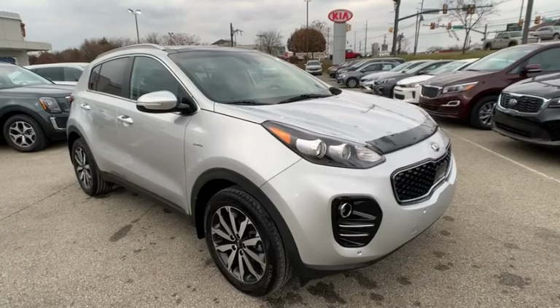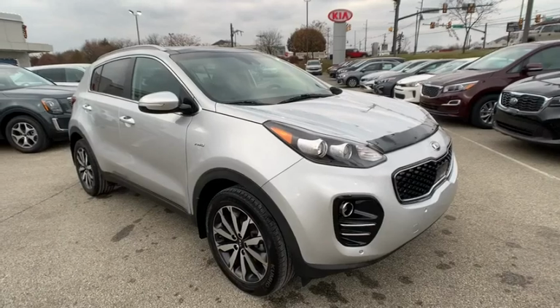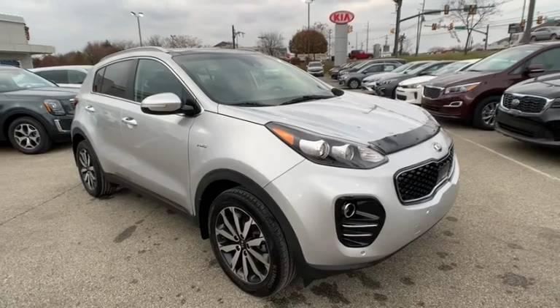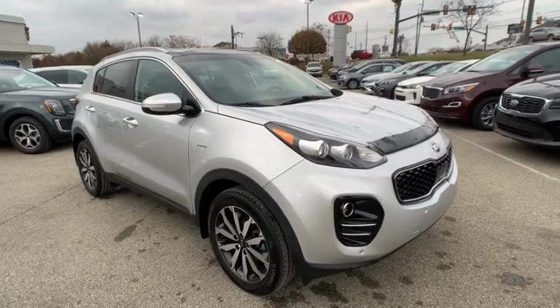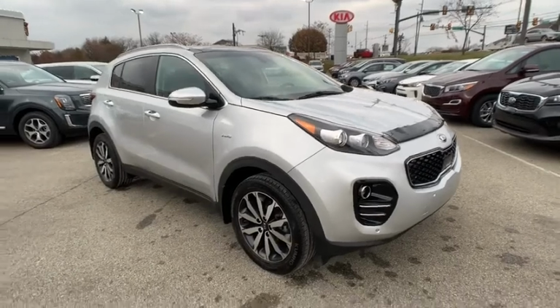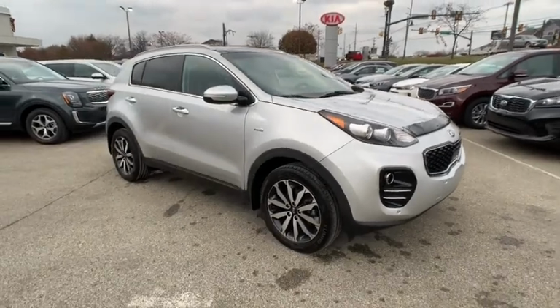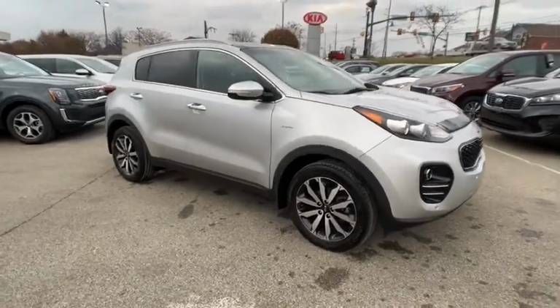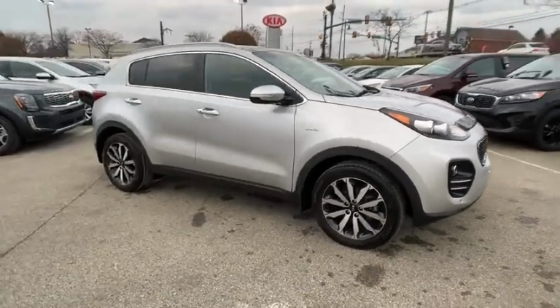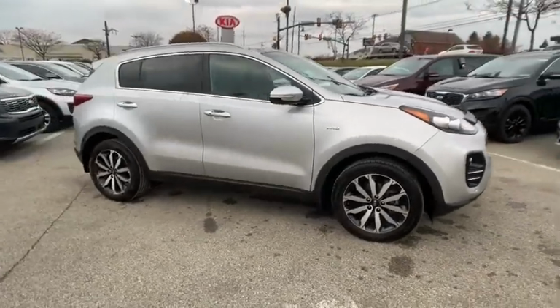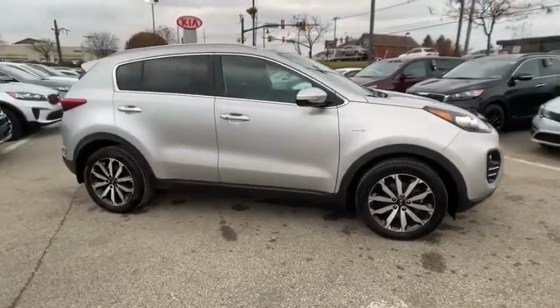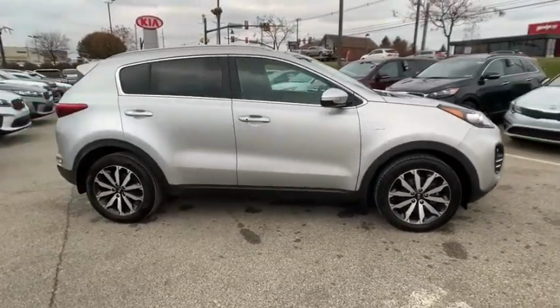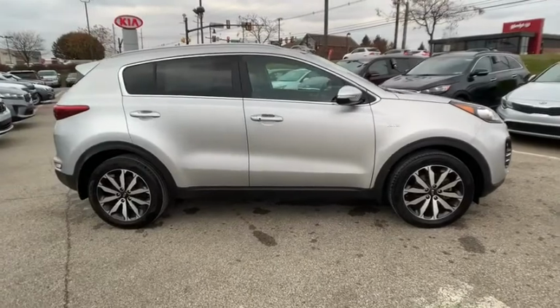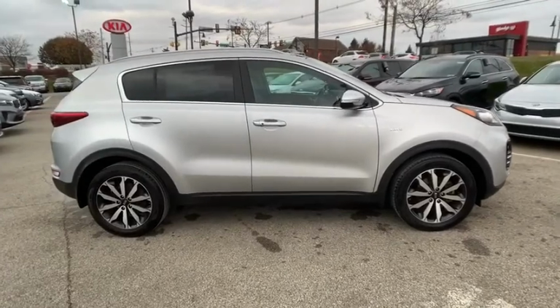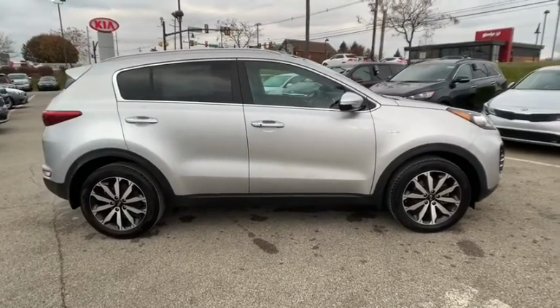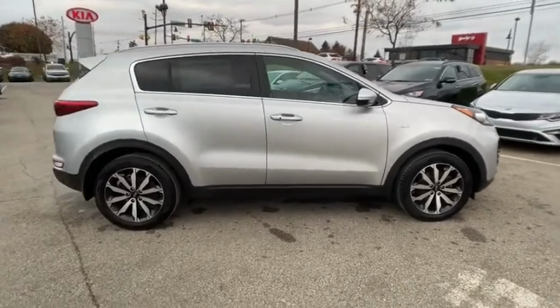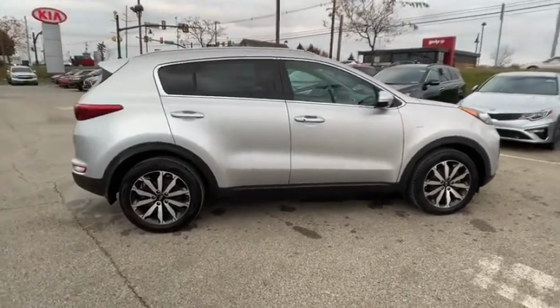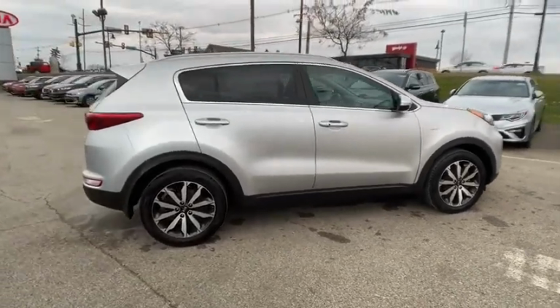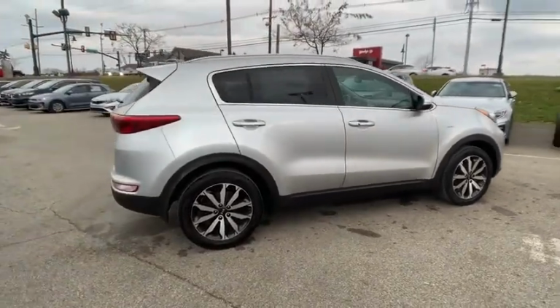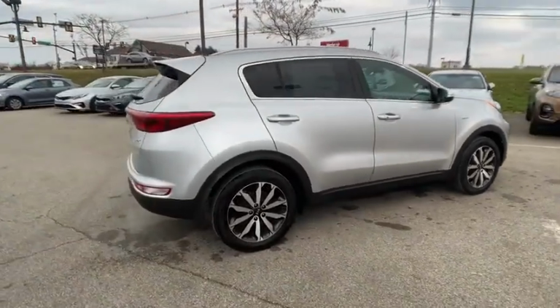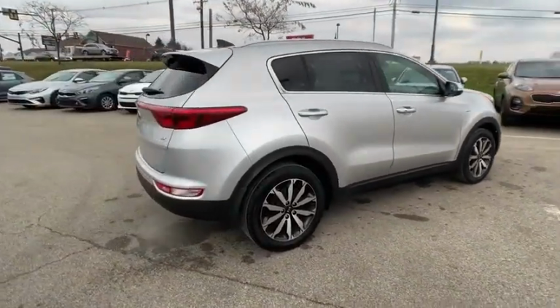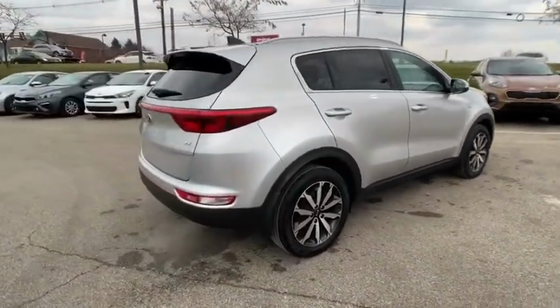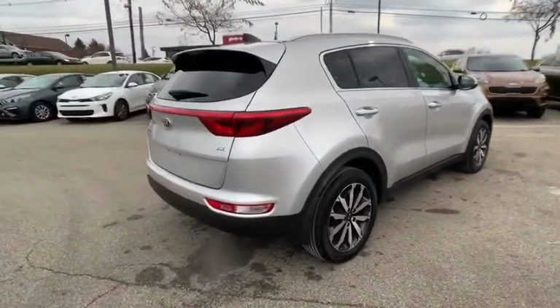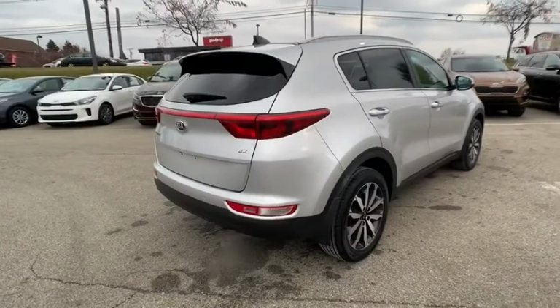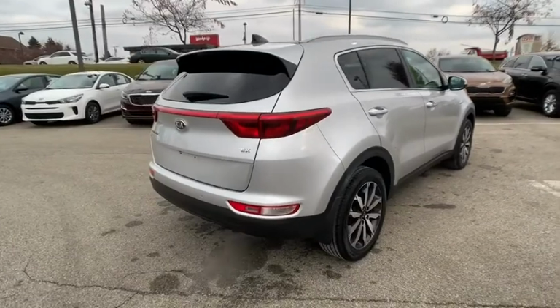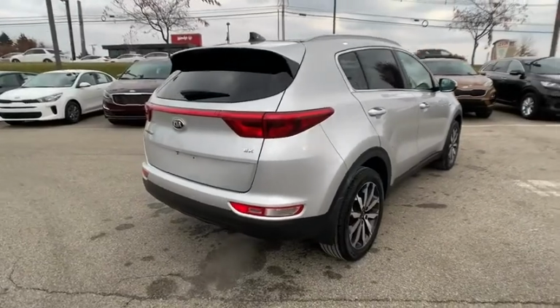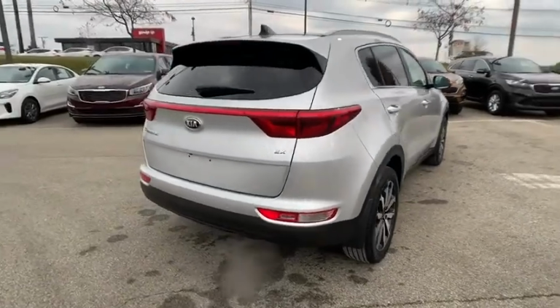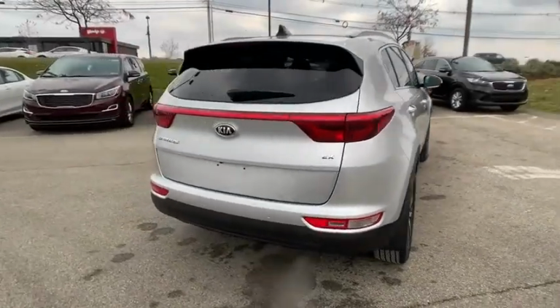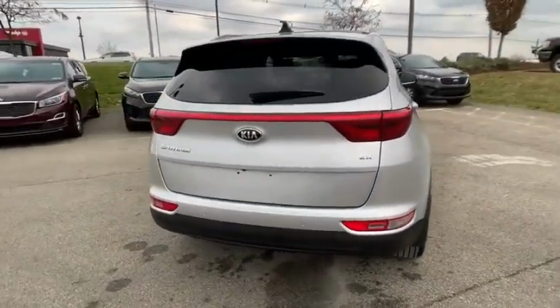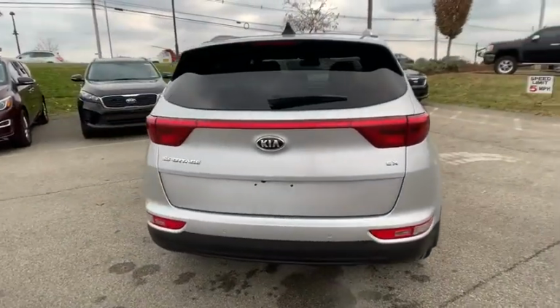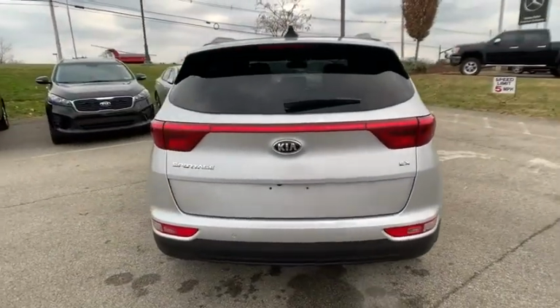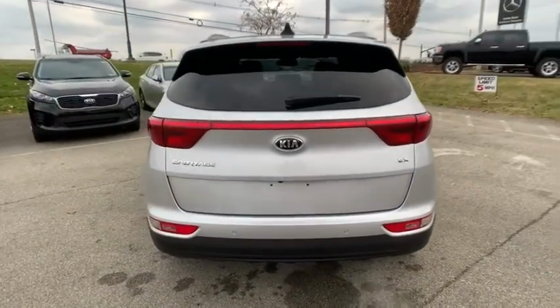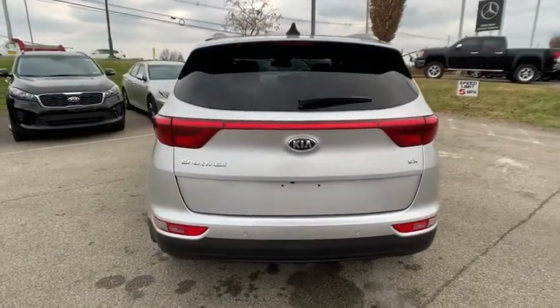Stop by and take a look at the 2017 Kia Sportage. With its sleek and stylish exterior and its roomy, feature-laden interior, the Sportage both looks good and performs well on the road. This vehicle has less than 35,000 miles.